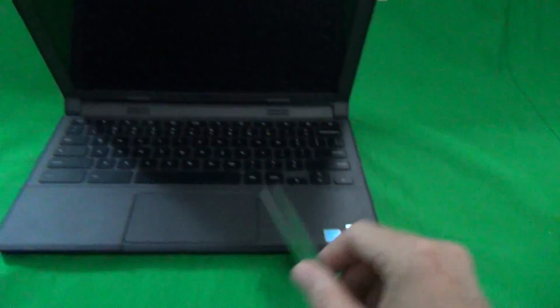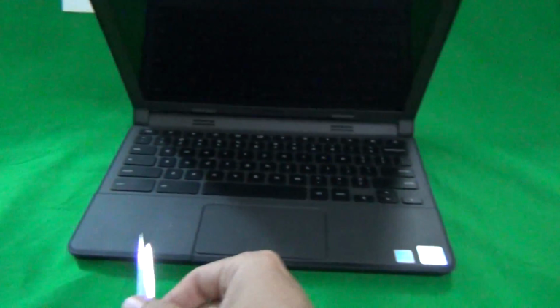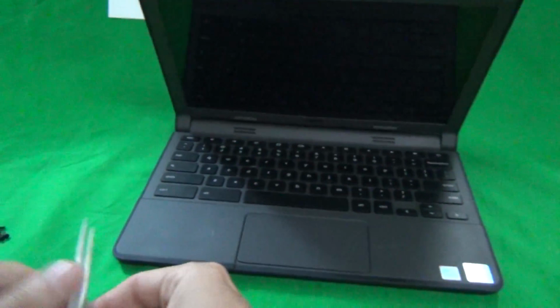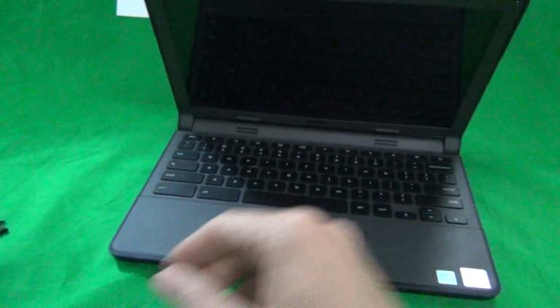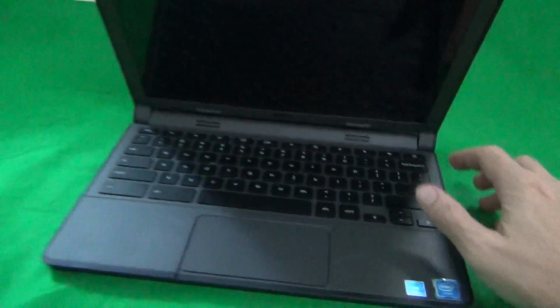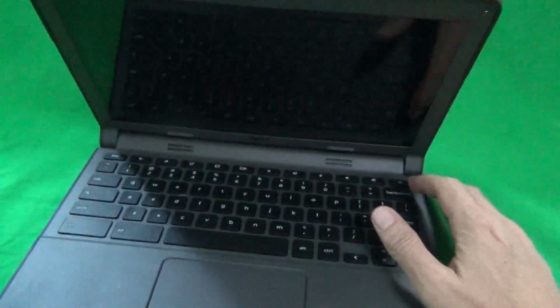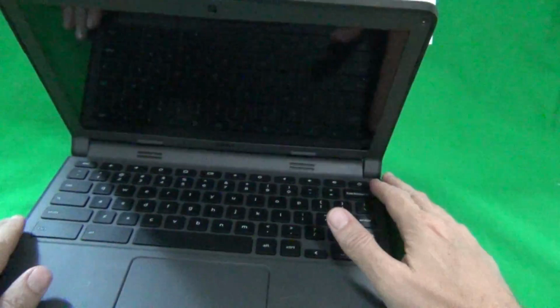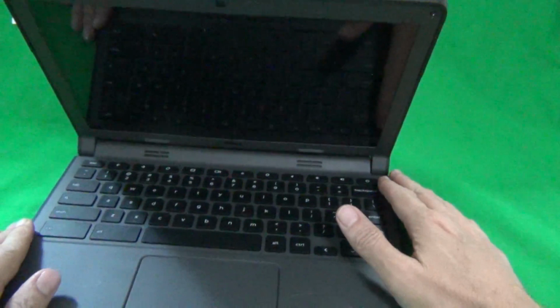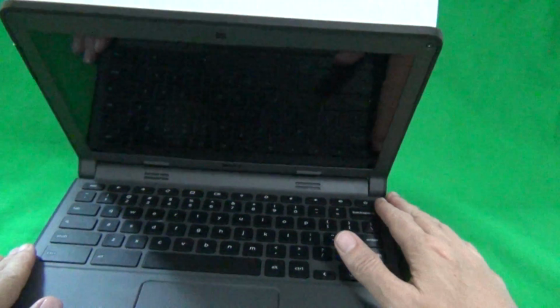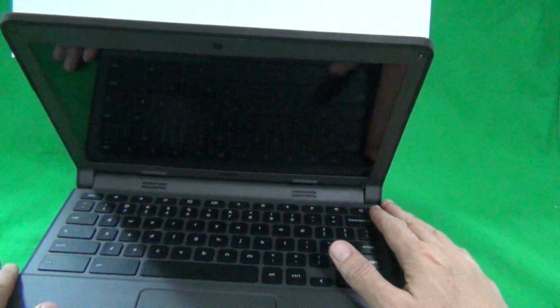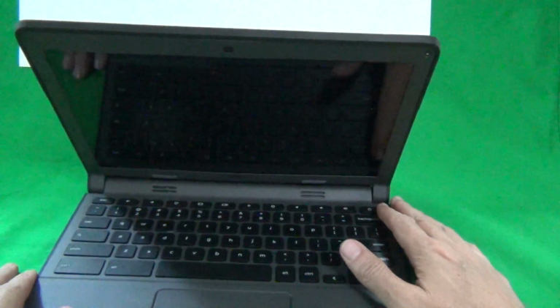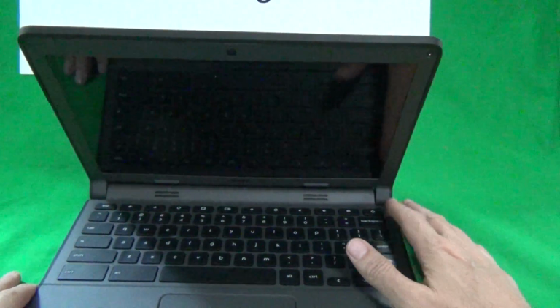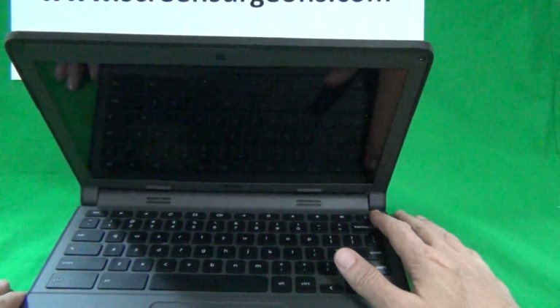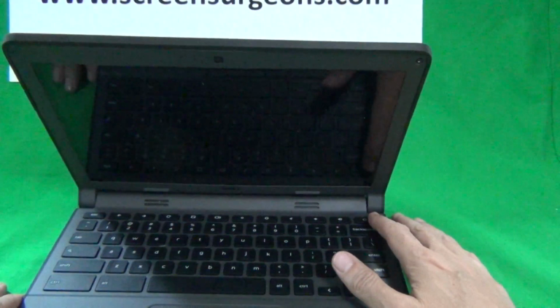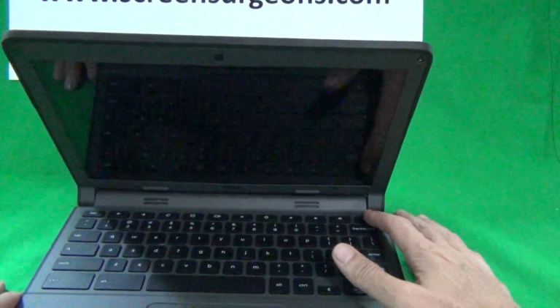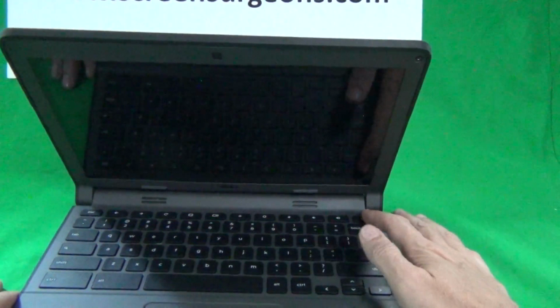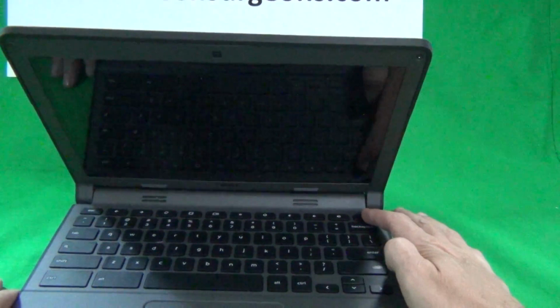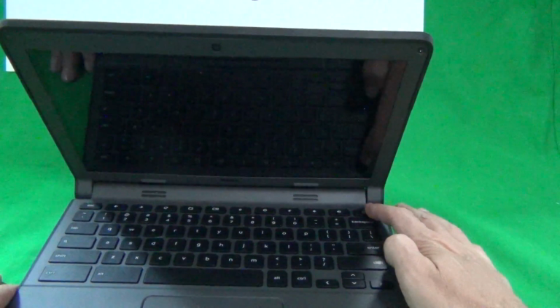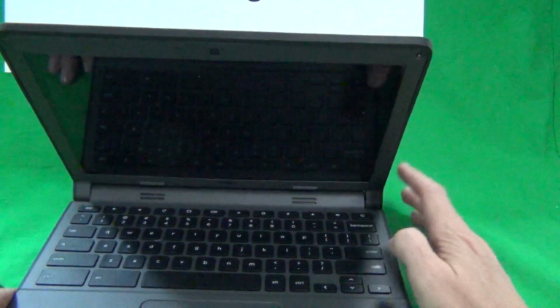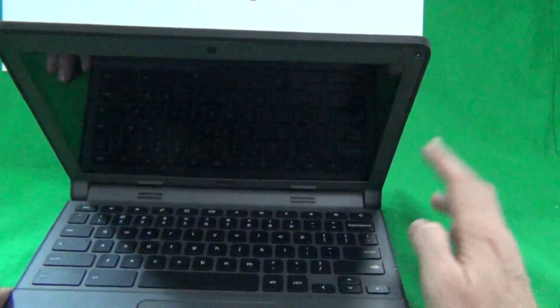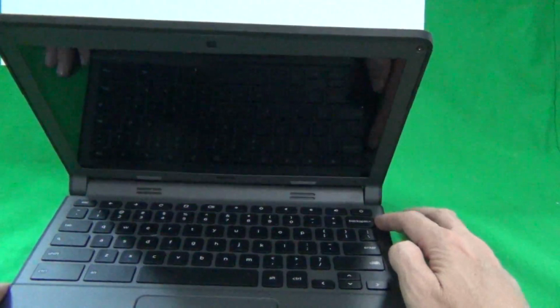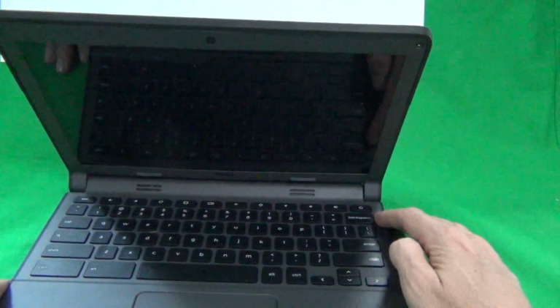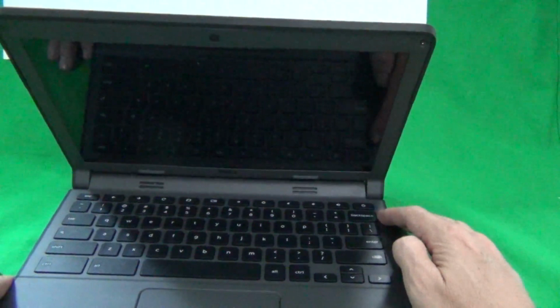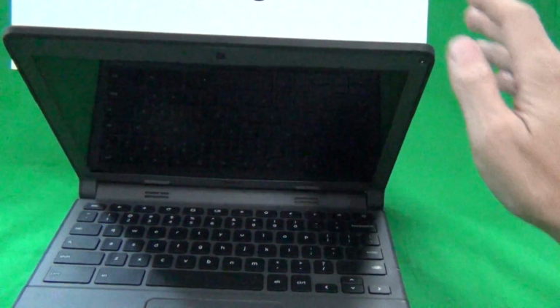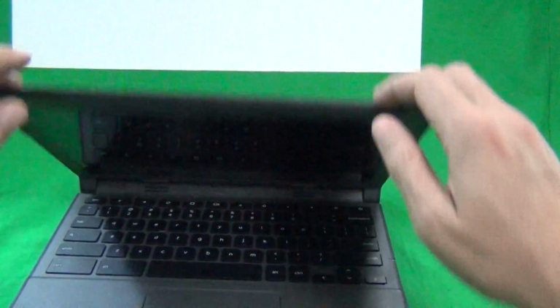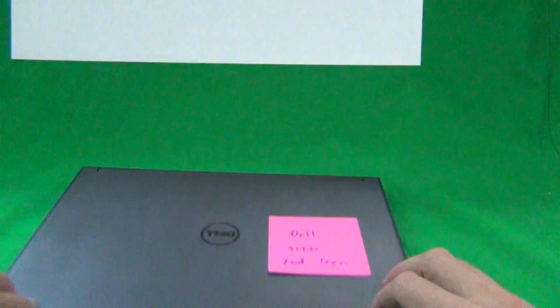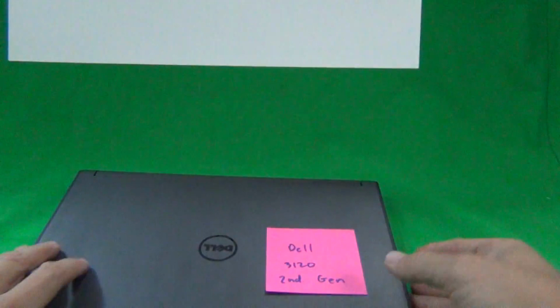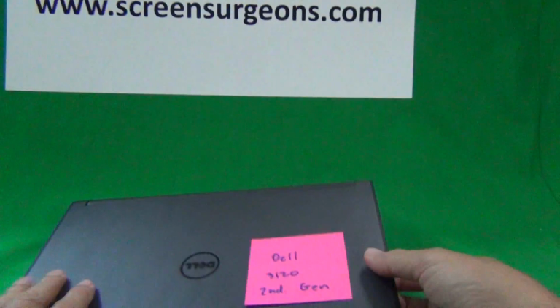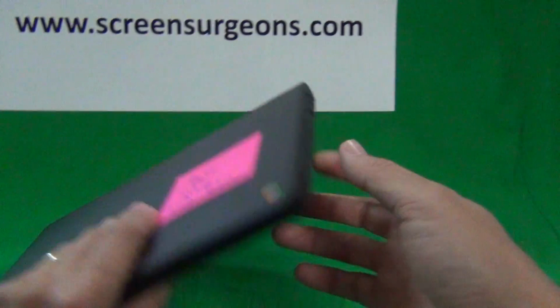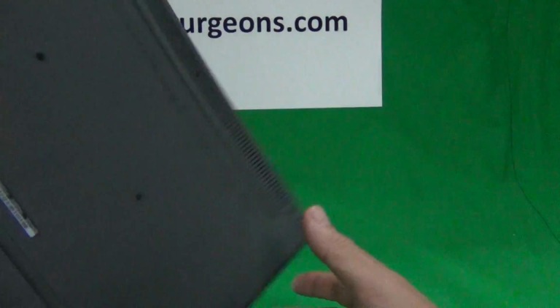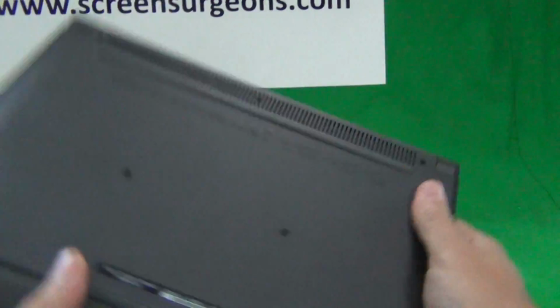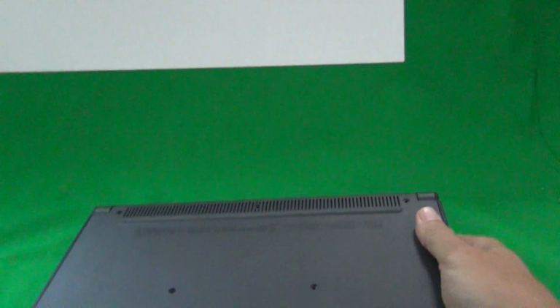The first thing we're going to do is turn off the laptop. You can either do this by long pressing the power button or just by closing the laptop and flipping it over.